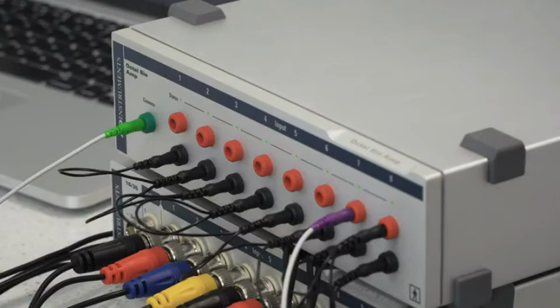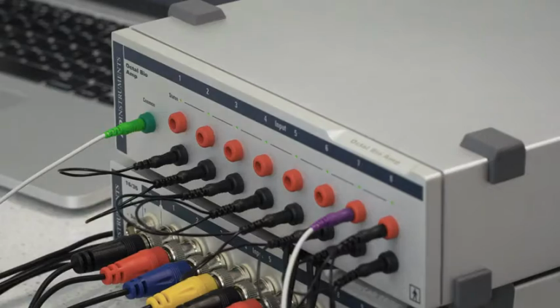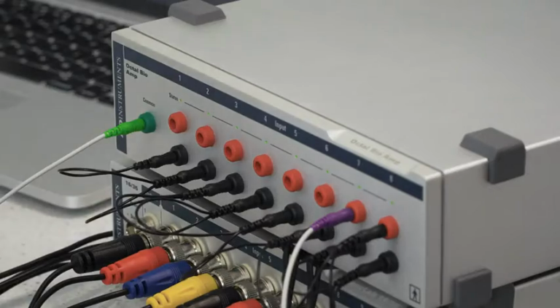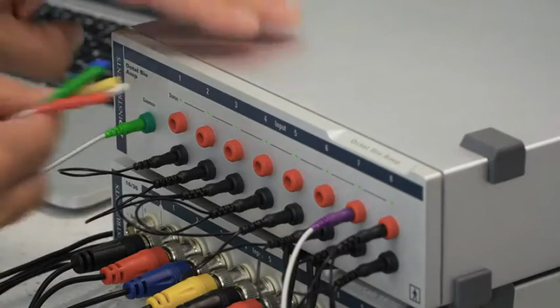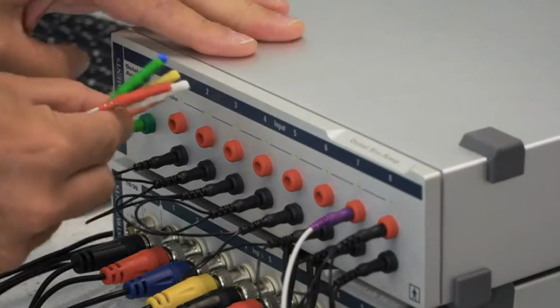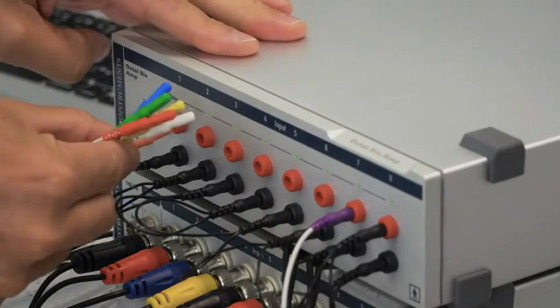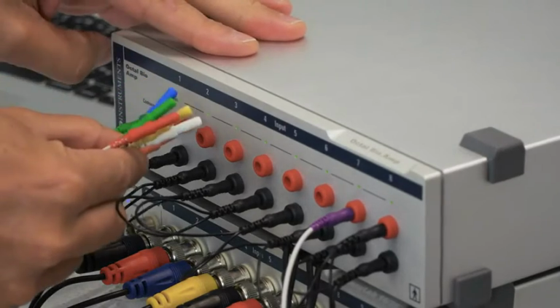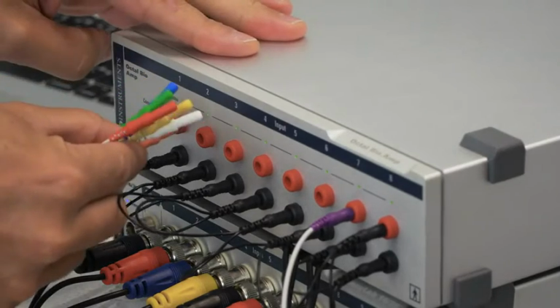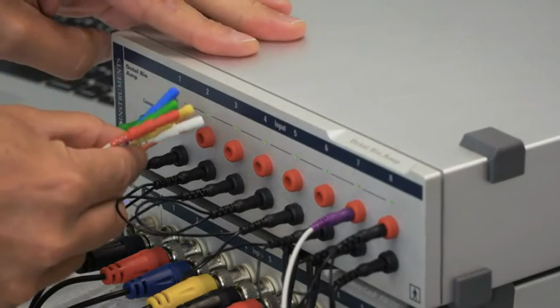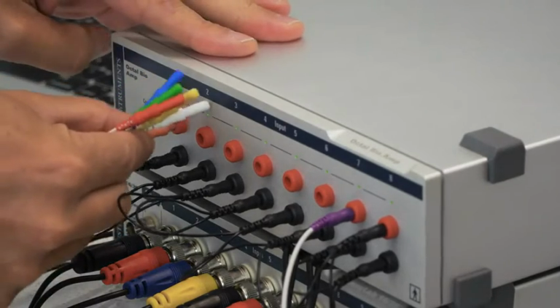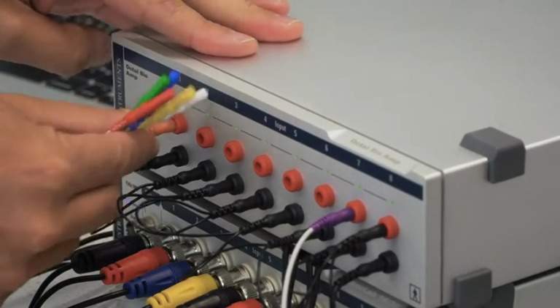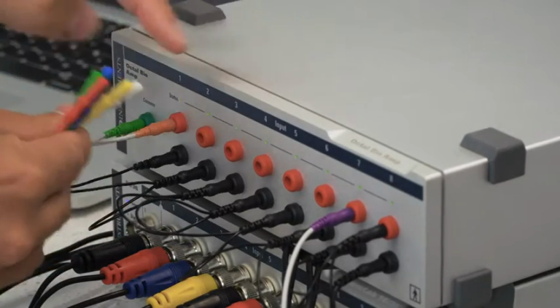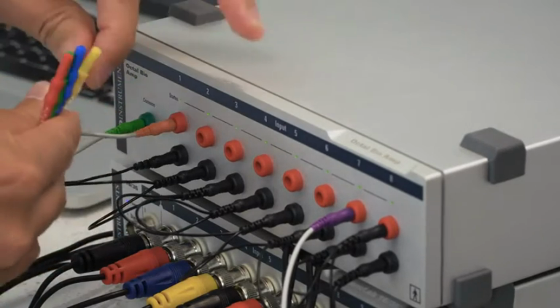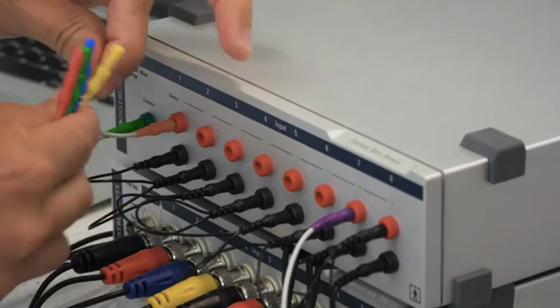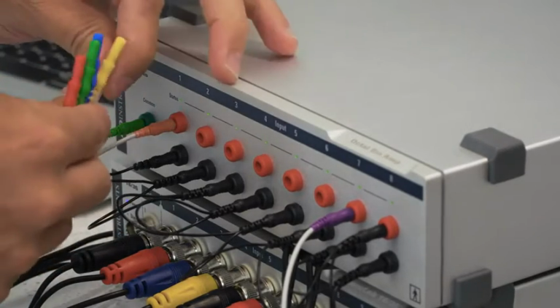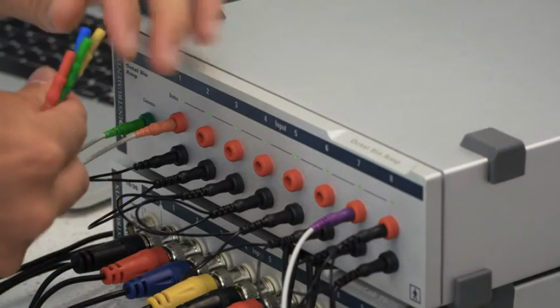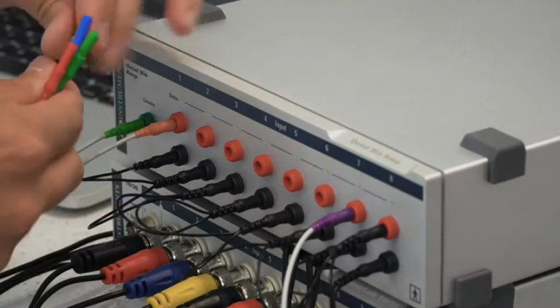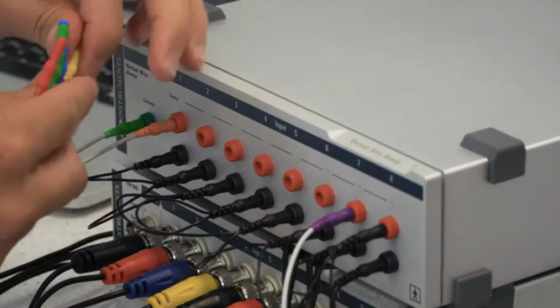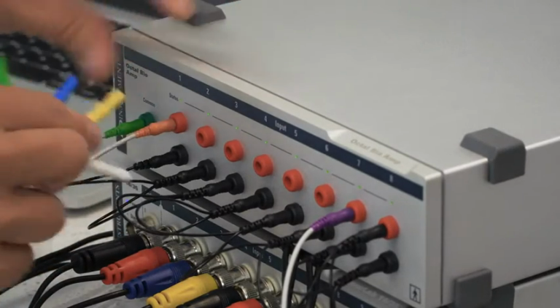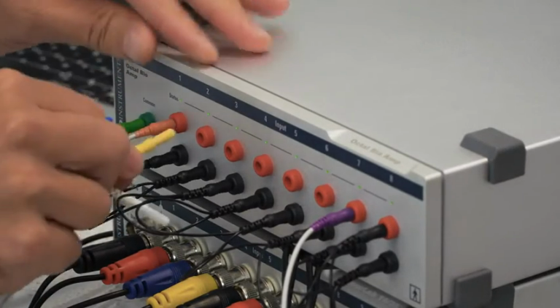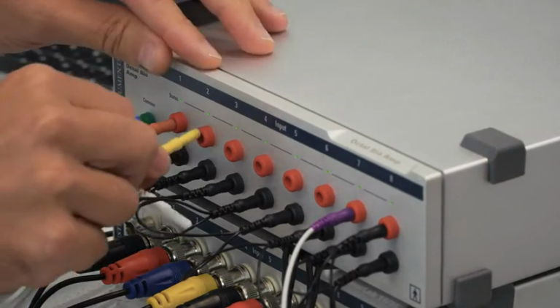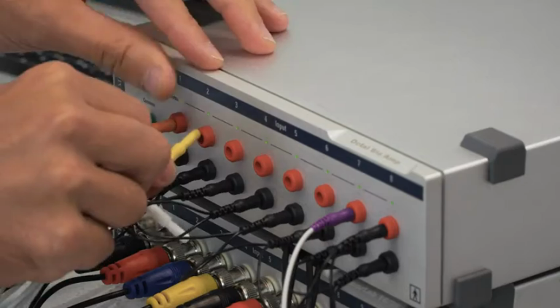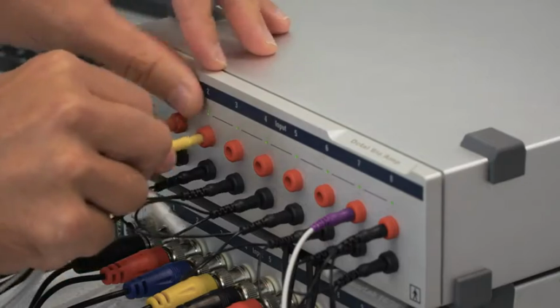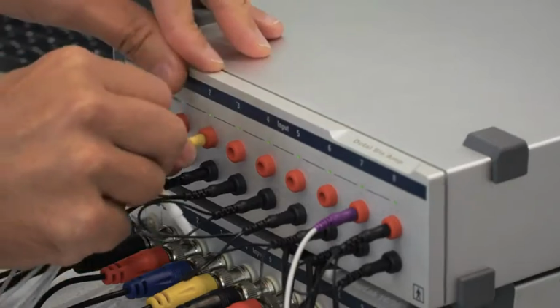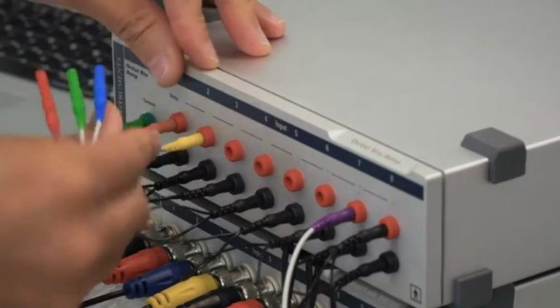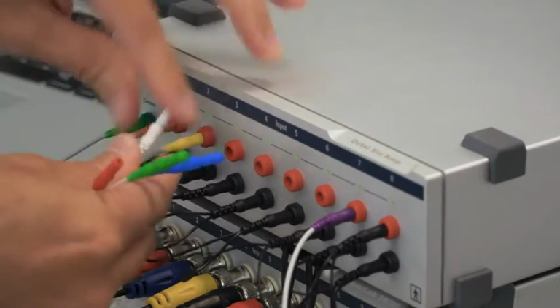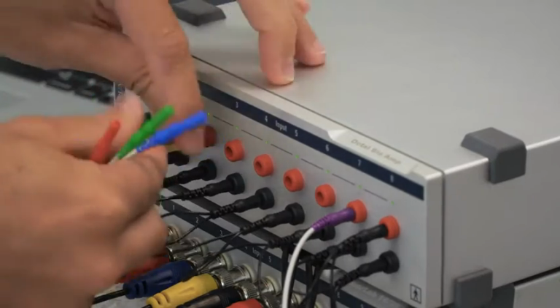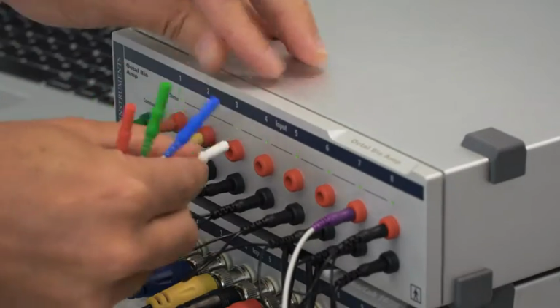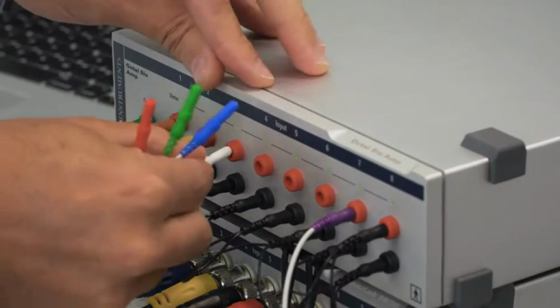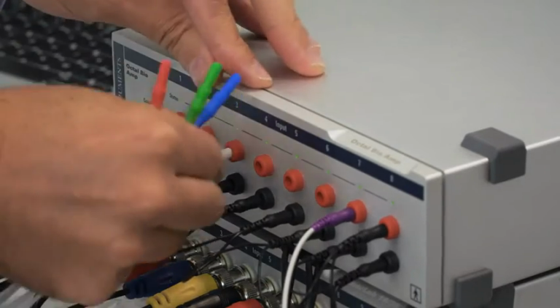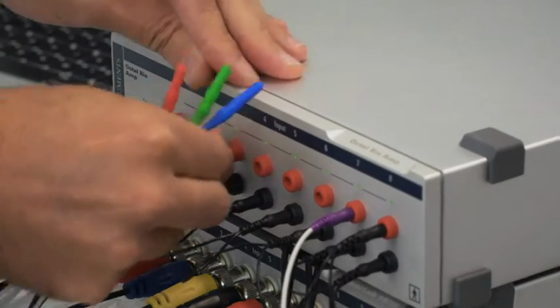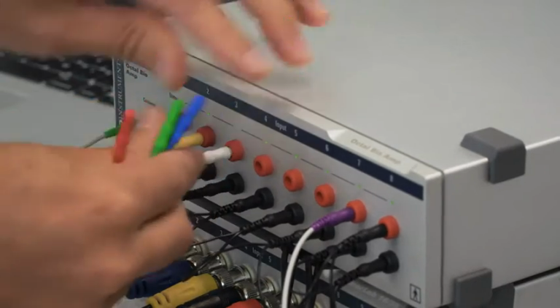Then we can take each of these wires and run them into the octal bioamp into channels 1 through 6.